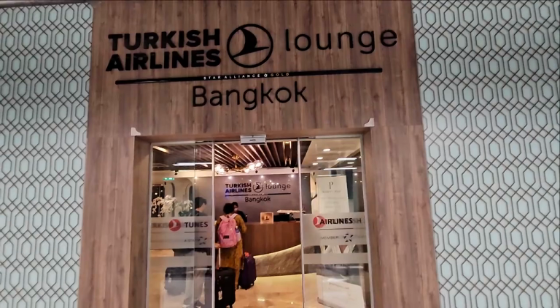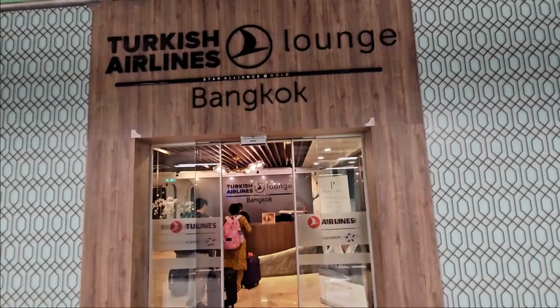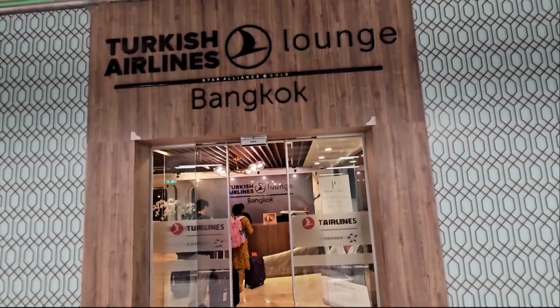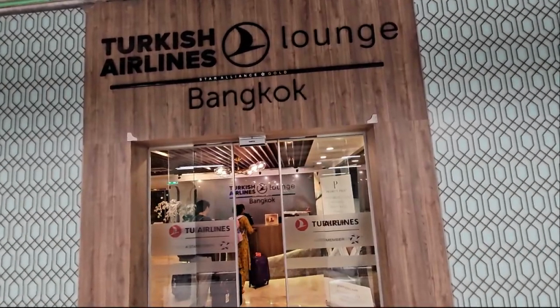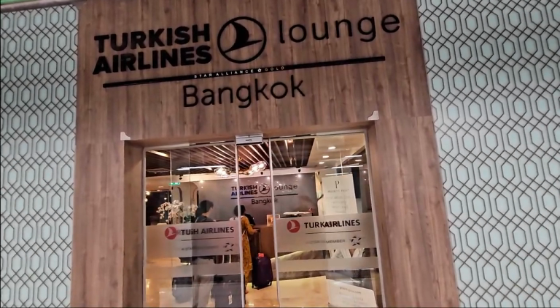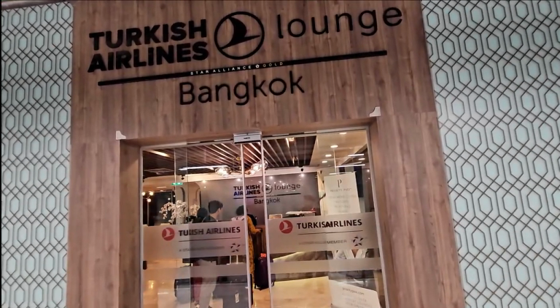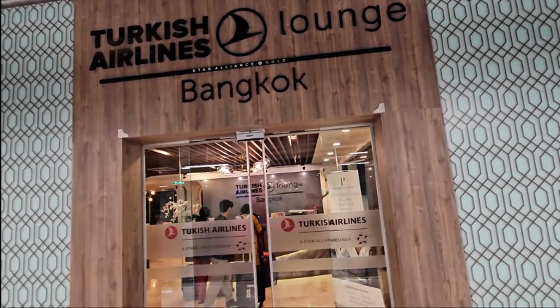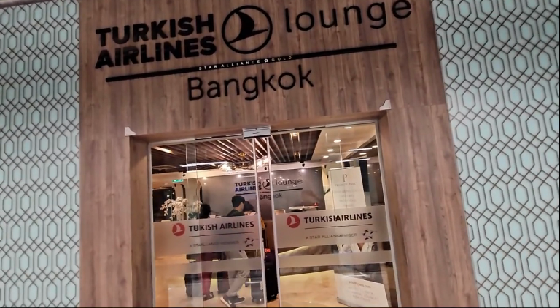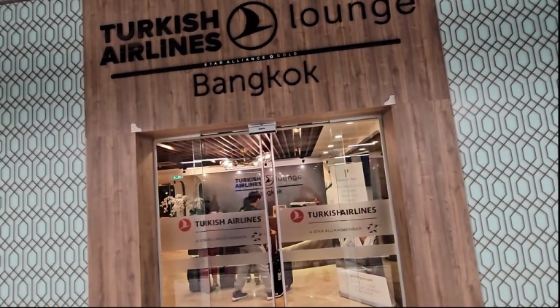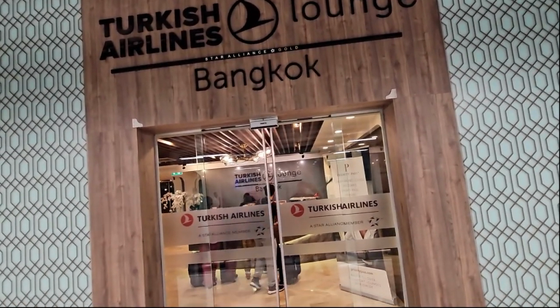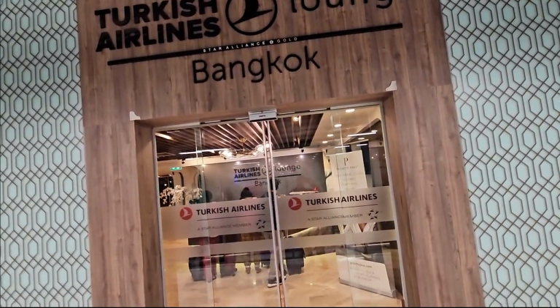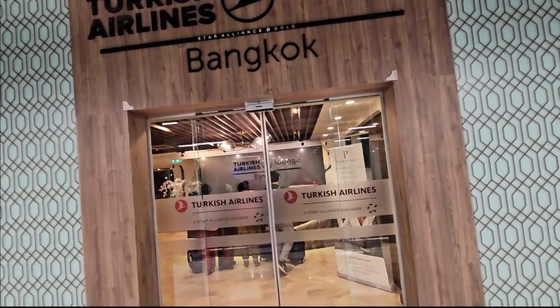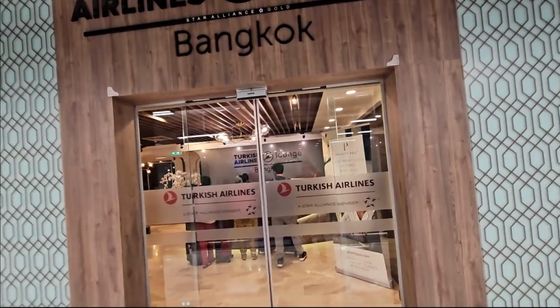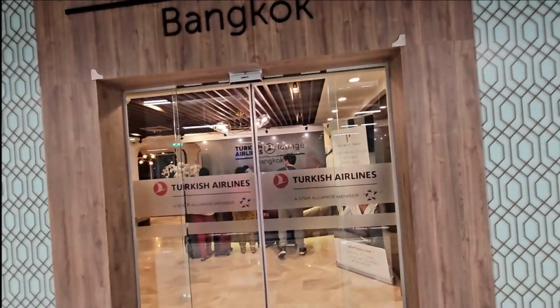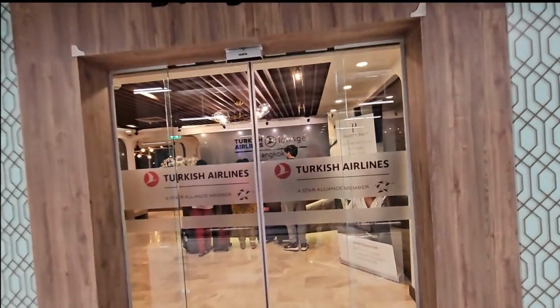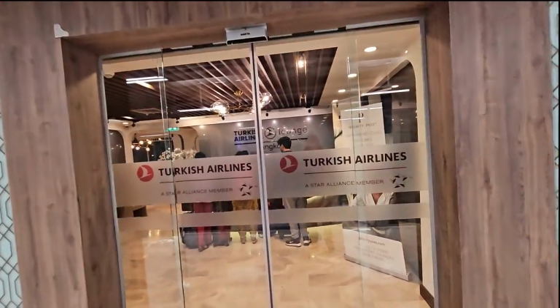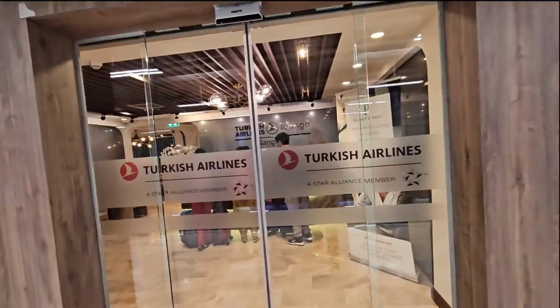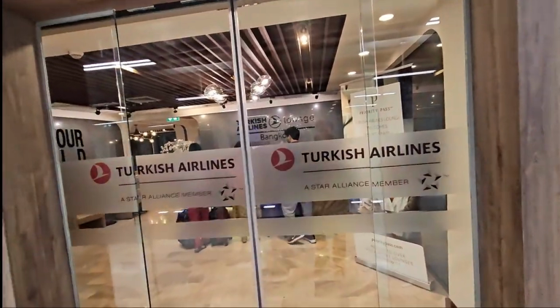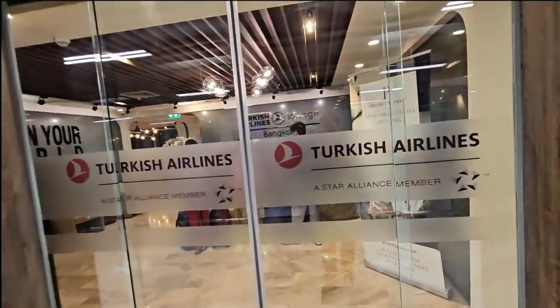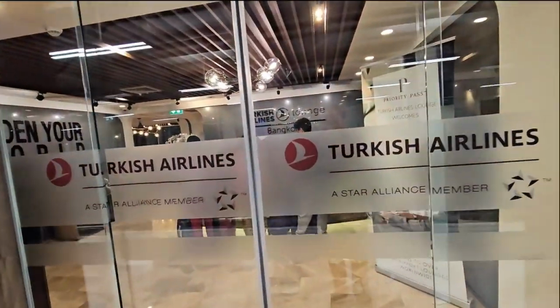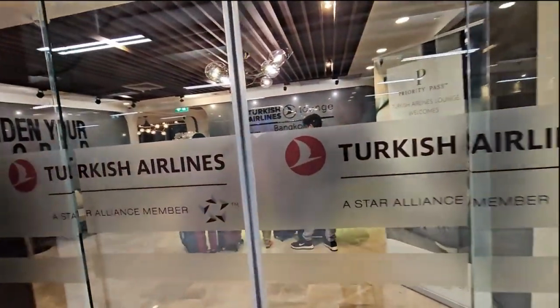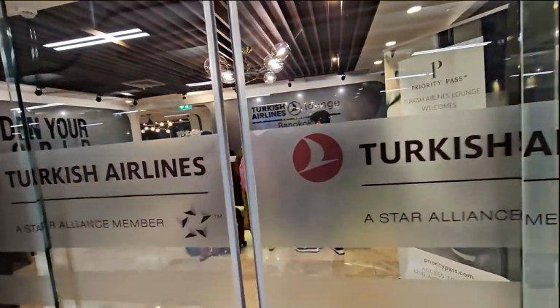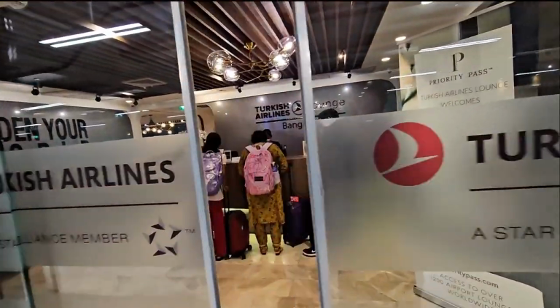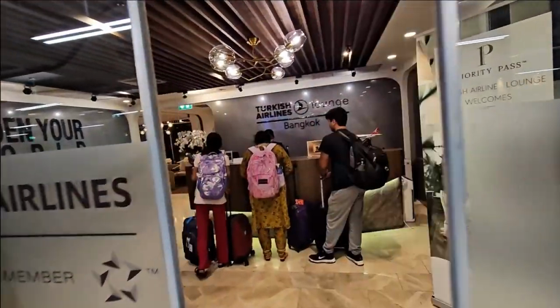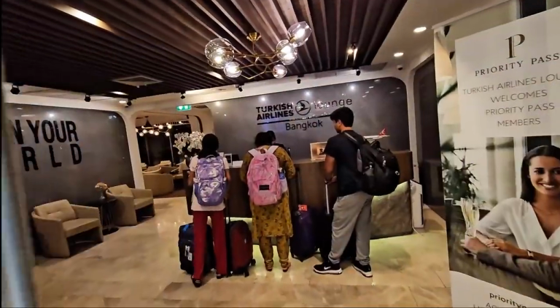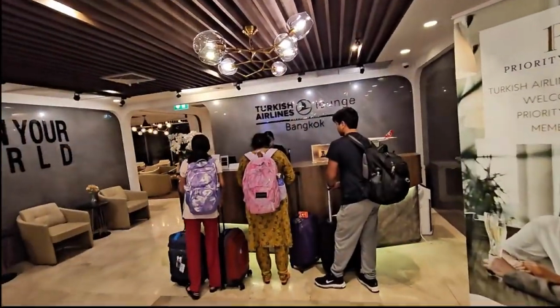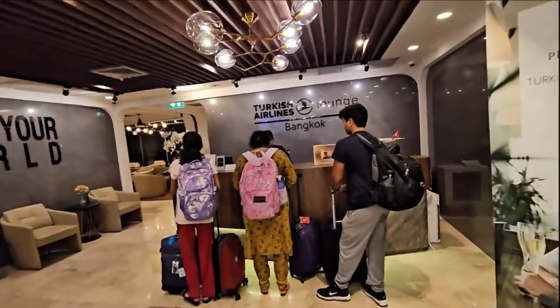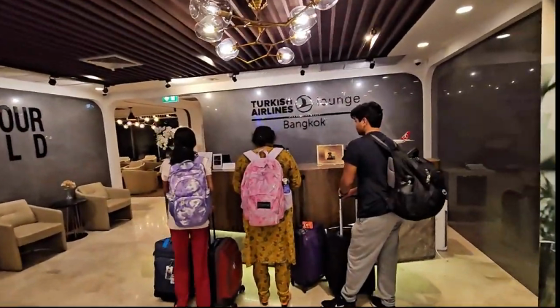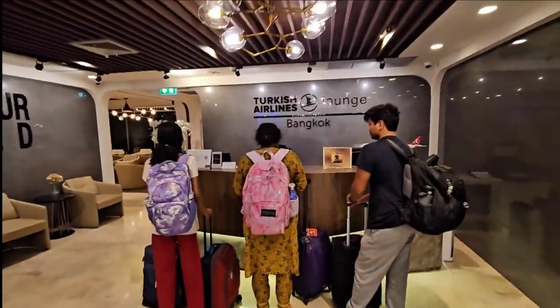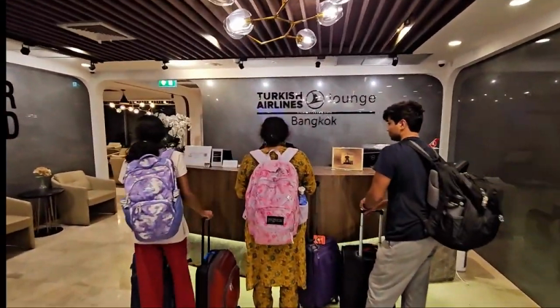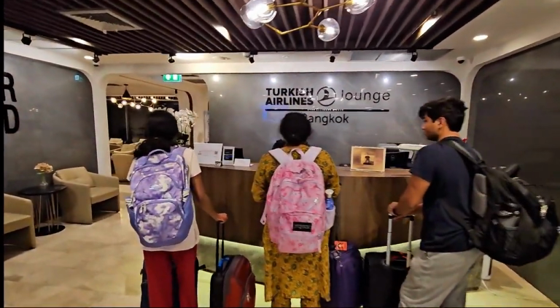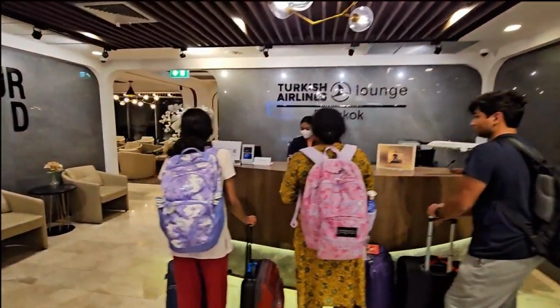This is the Turkish Airlines lounge. We're having lunch at Bangkok, Thailand. We're trying this out — it's a newly built lounge, so we'll see.